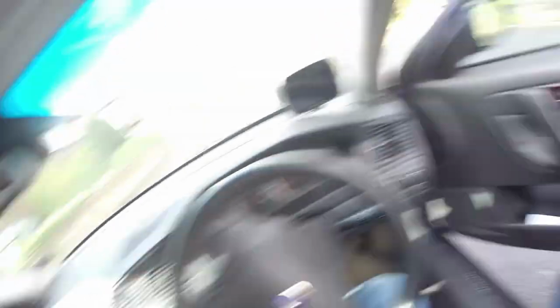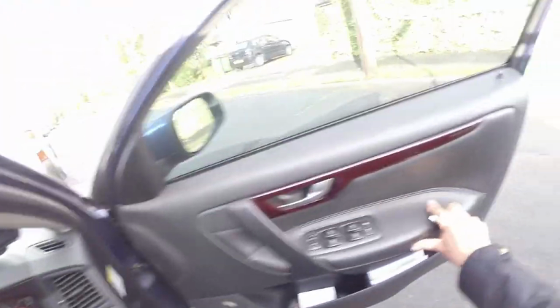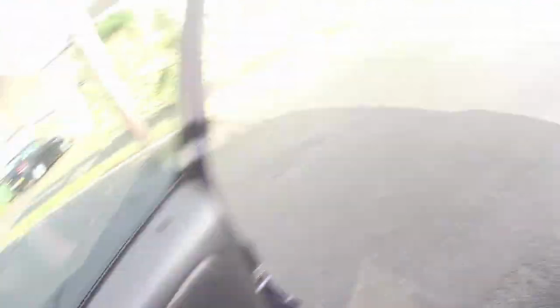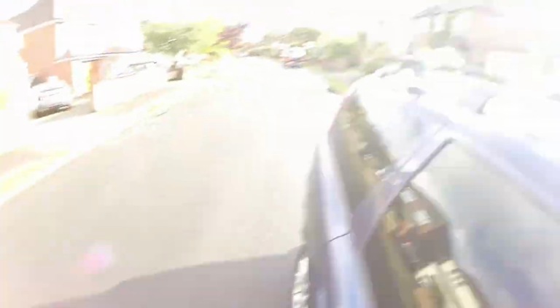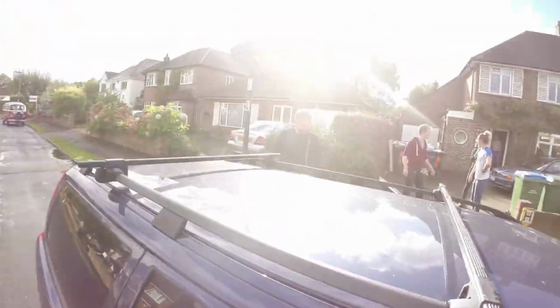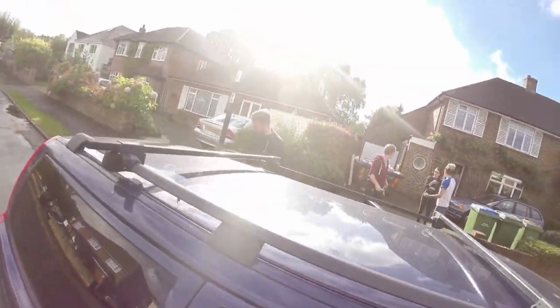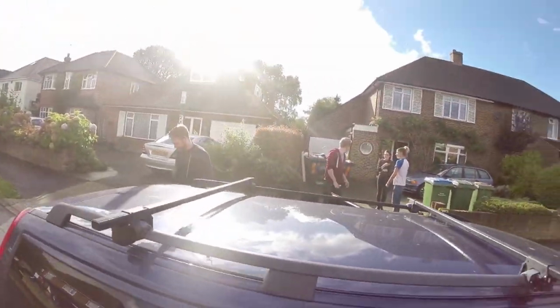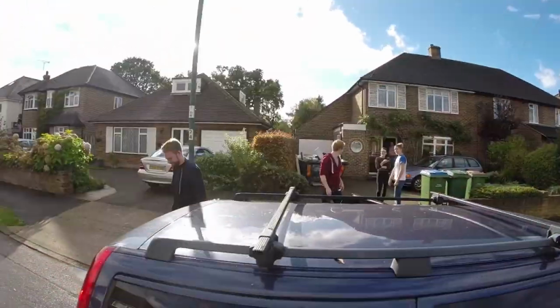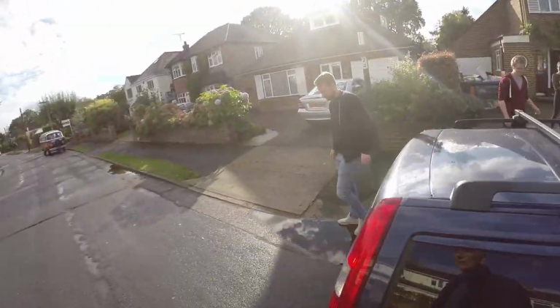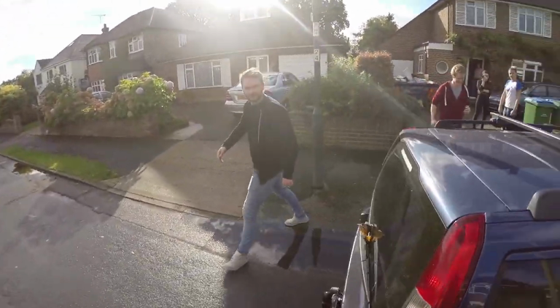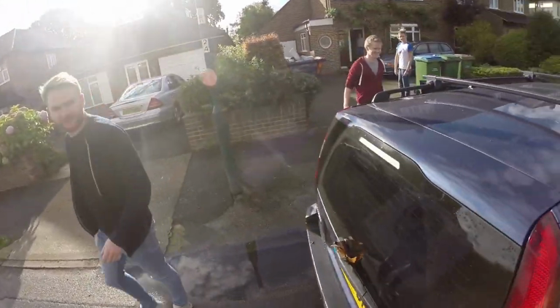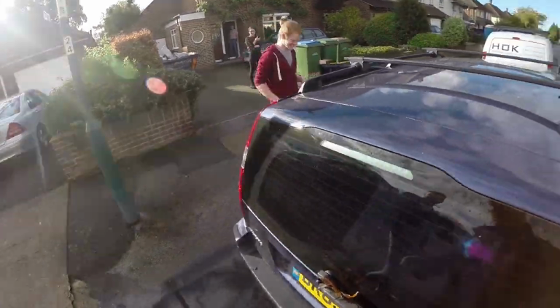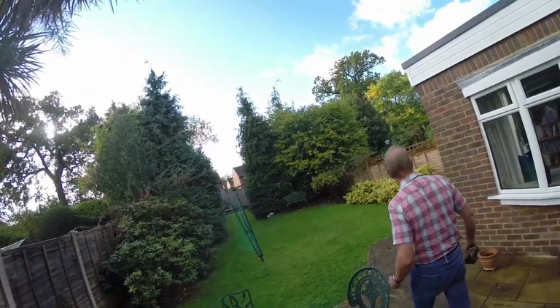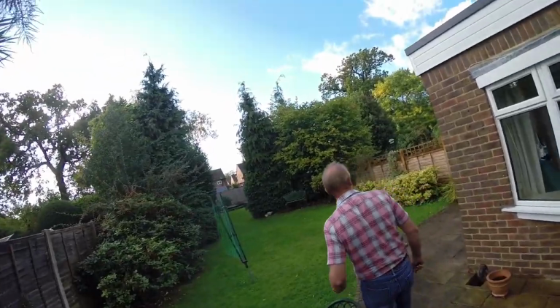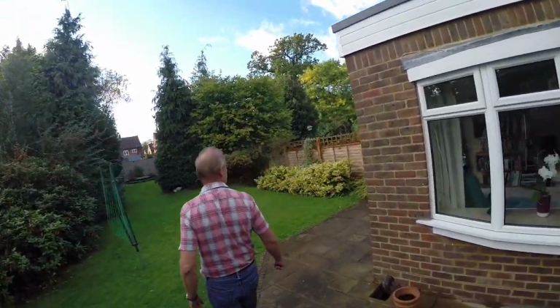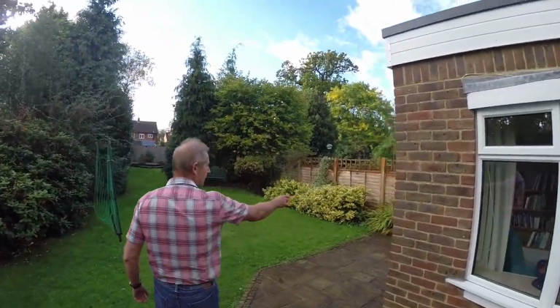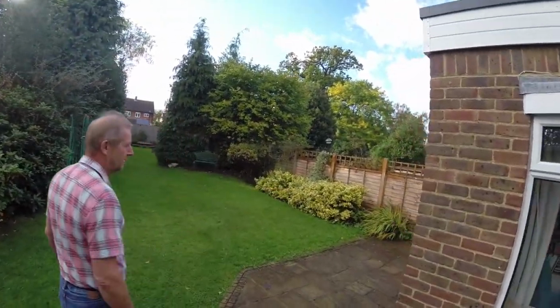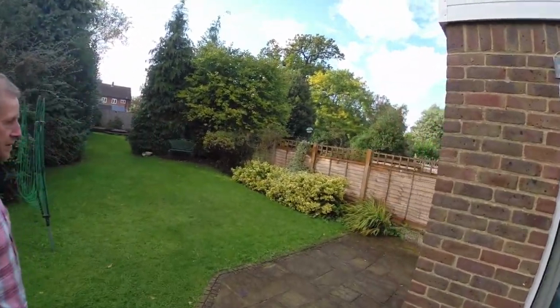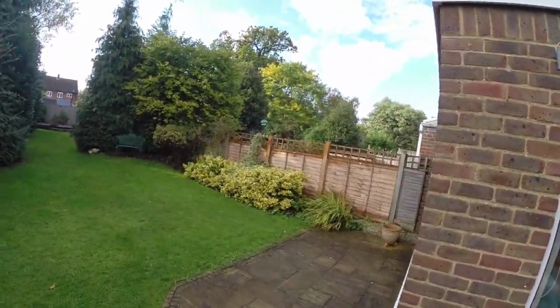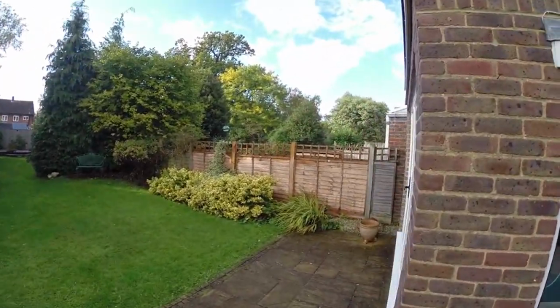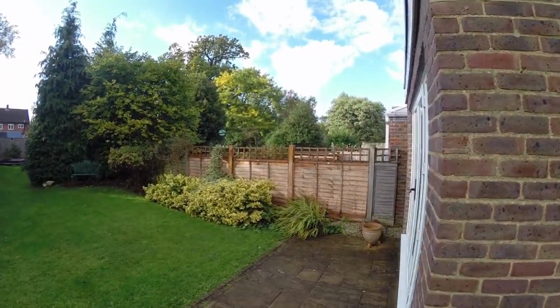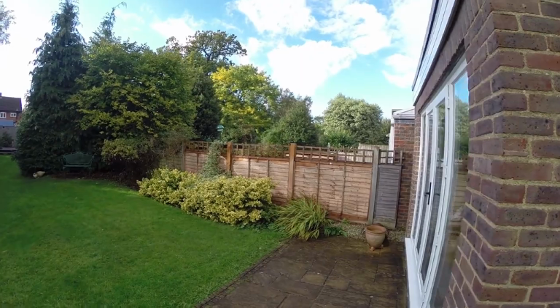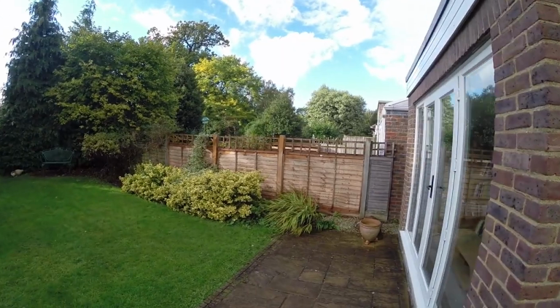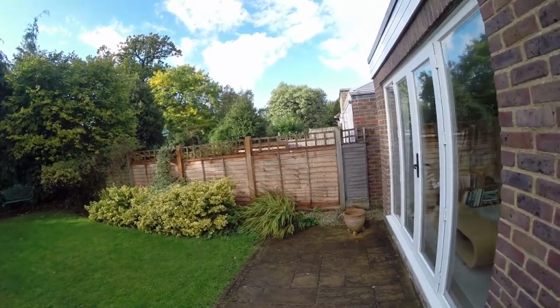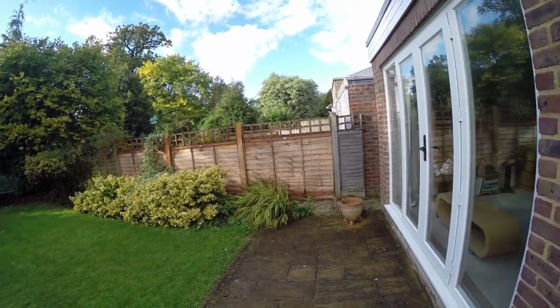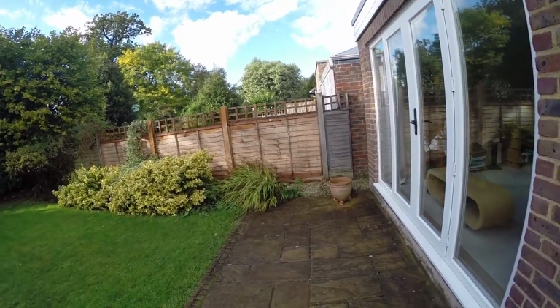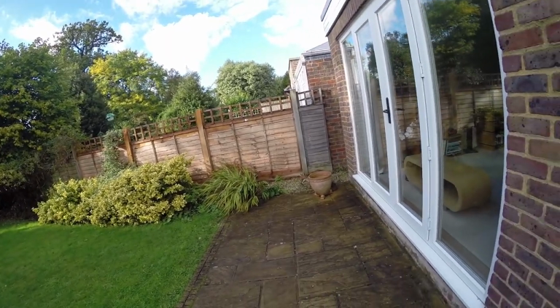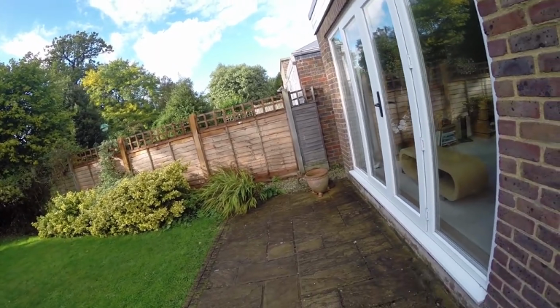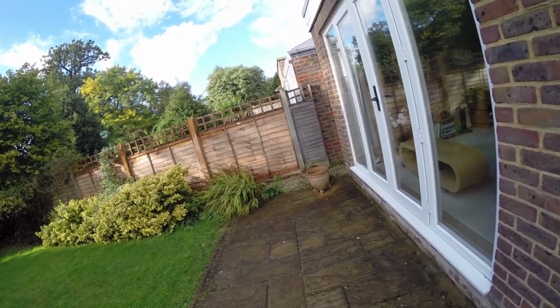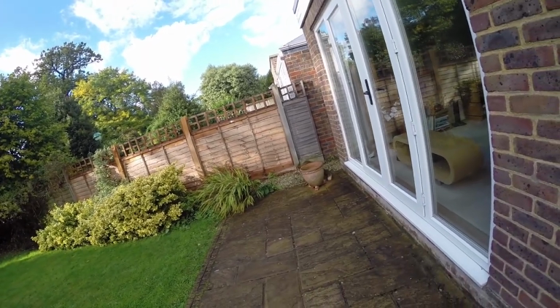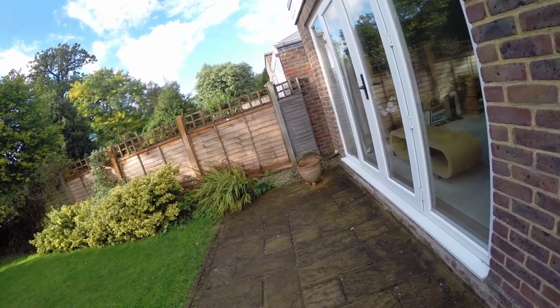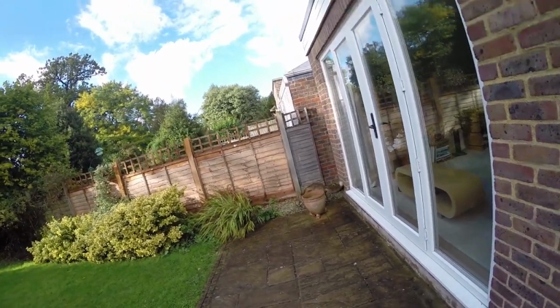Apparently we've got a fox in the back garden that is not looking too well, so we're going to have a look and see what's going on. Right, where is he? Okay, all right fella.